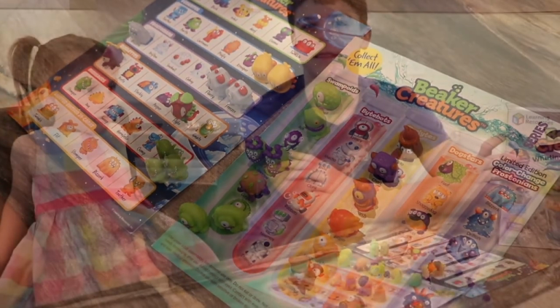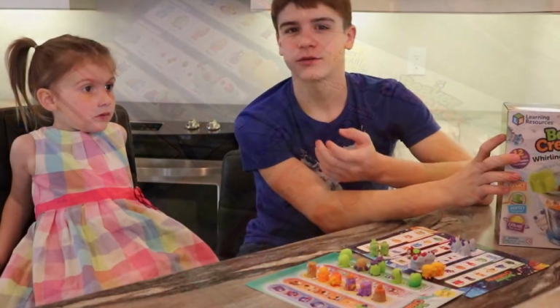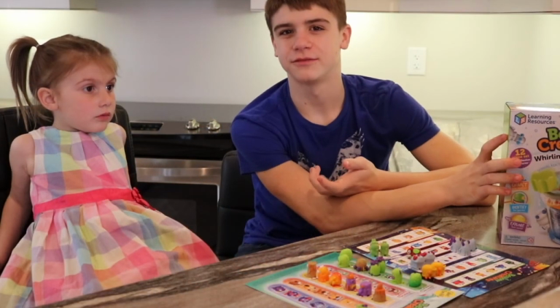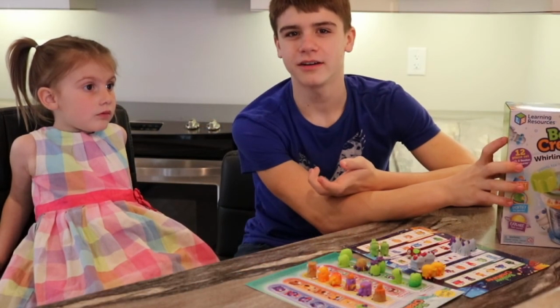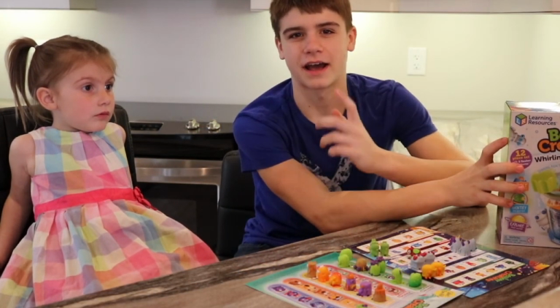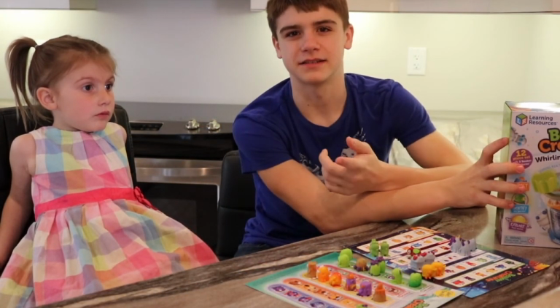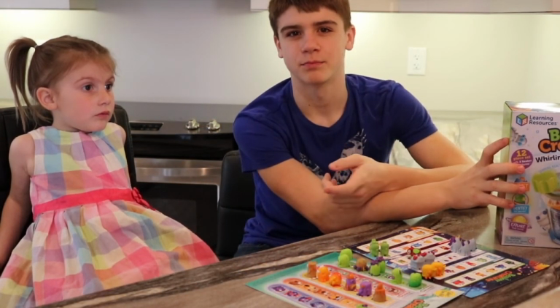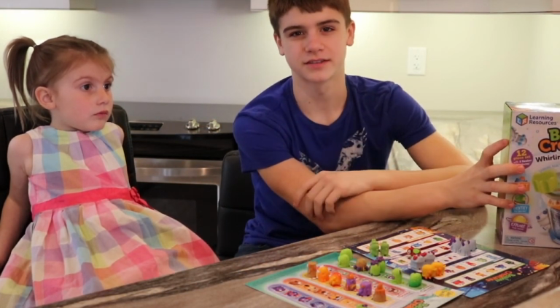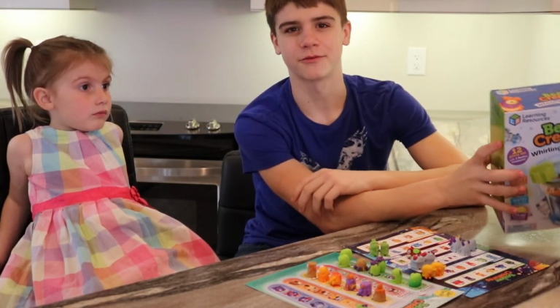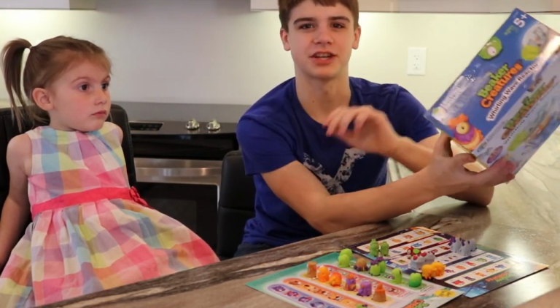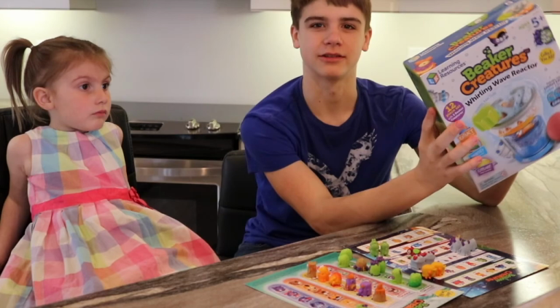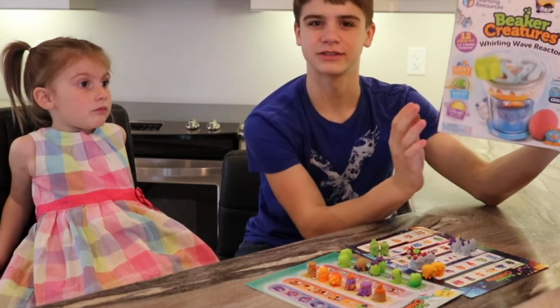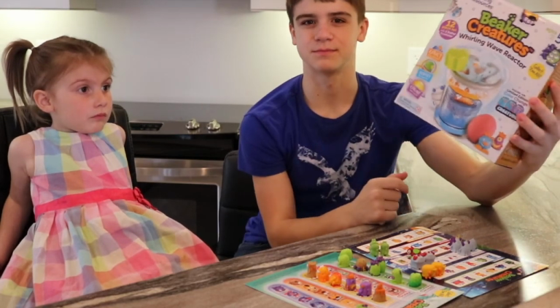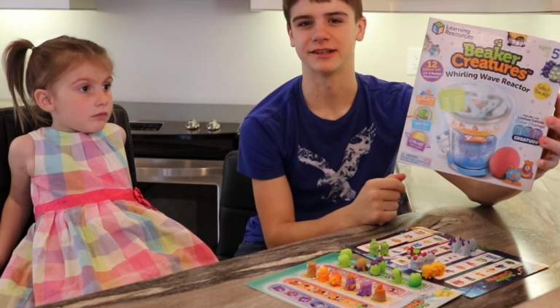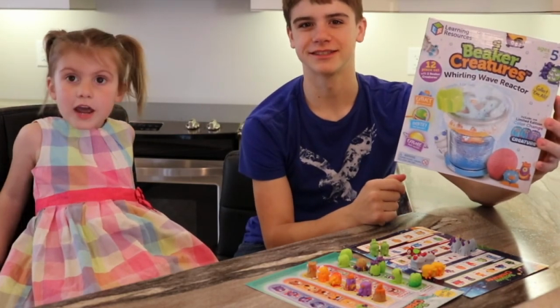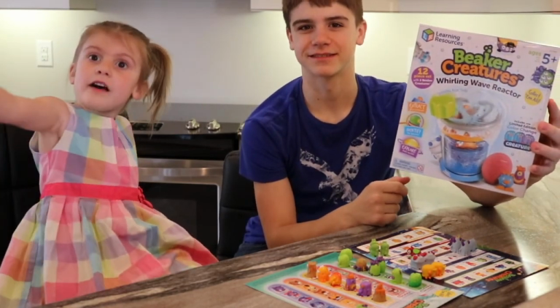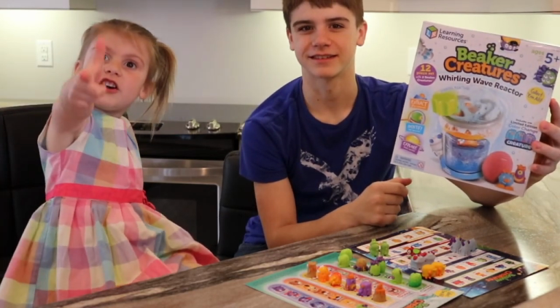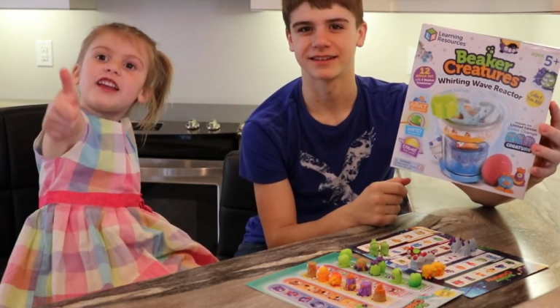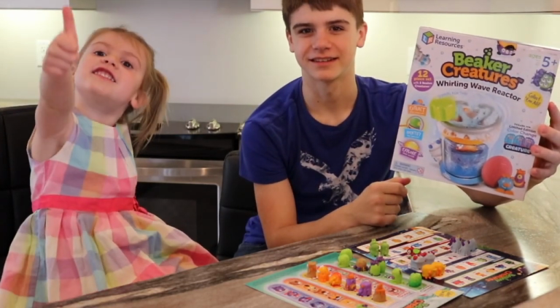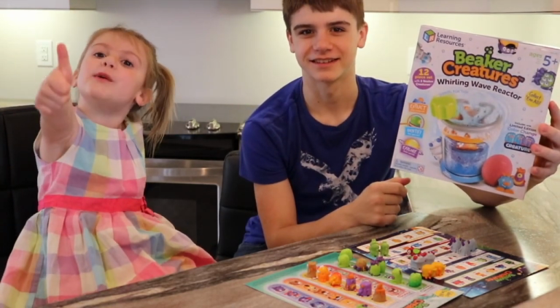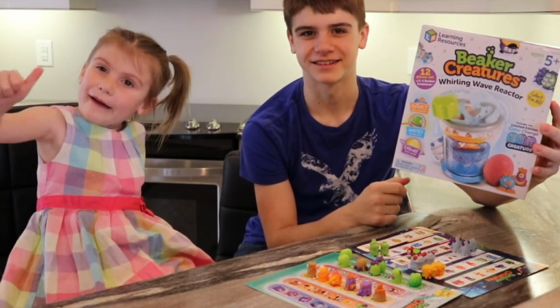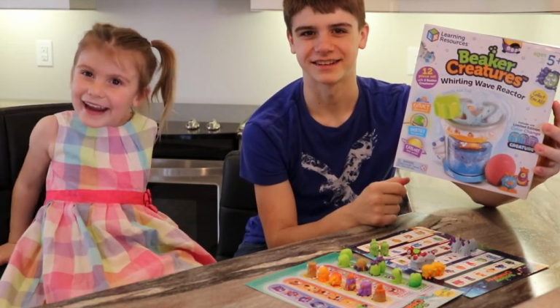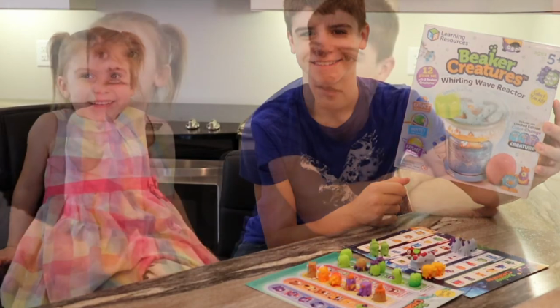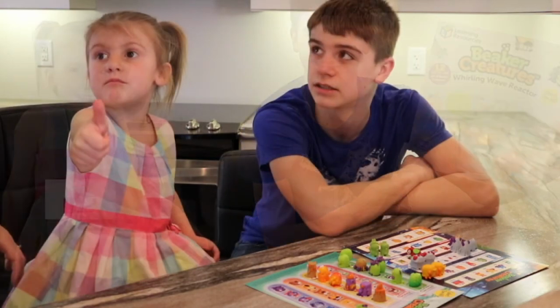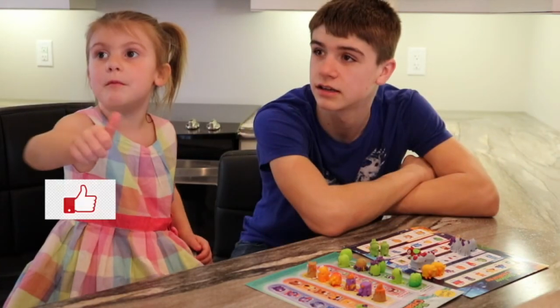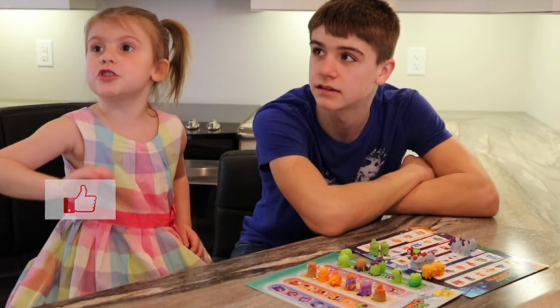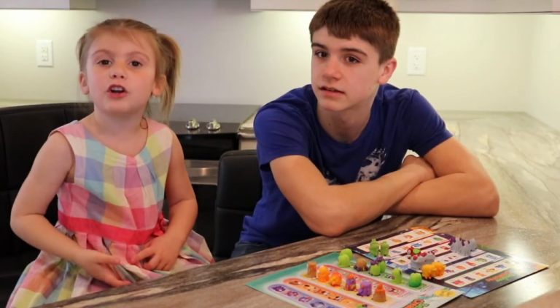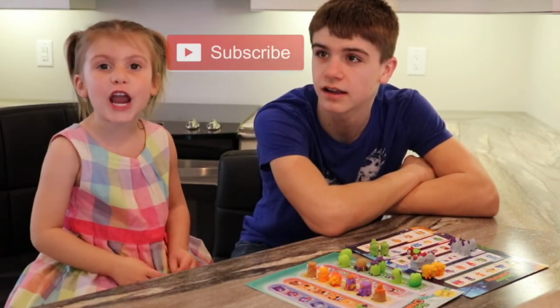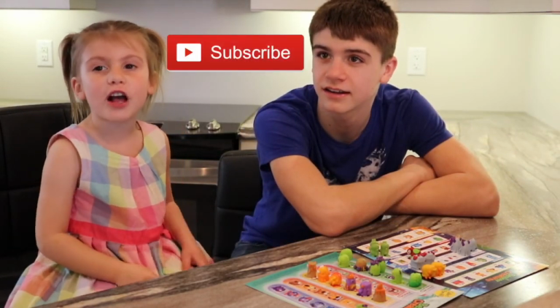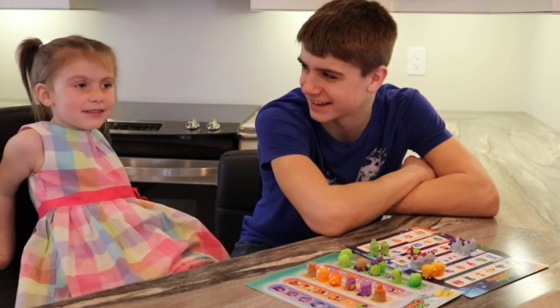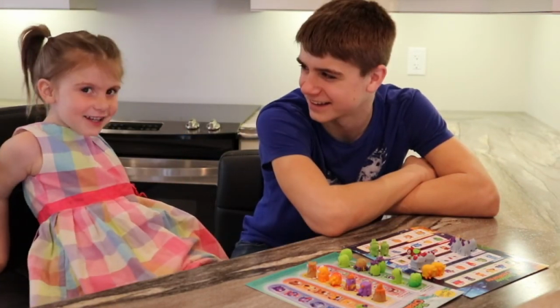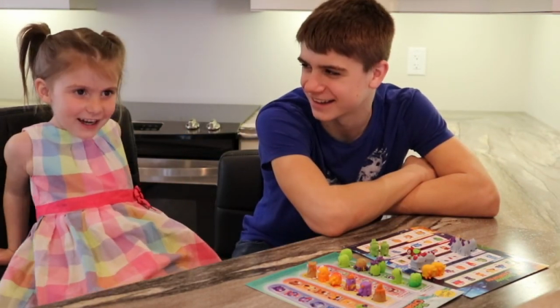Thanks for watching our video and have a happy Easter! Don't forget to check out Learning Resources Beaker Creatures, and have a good Easter morning. Thumbs up, subscribe to our channel — WizKids Science!